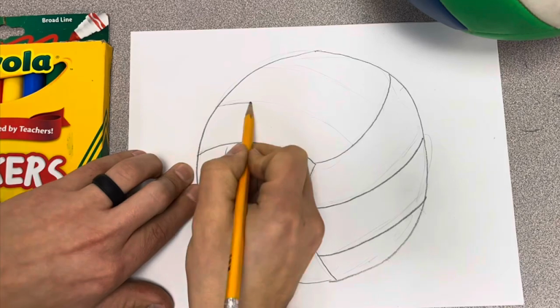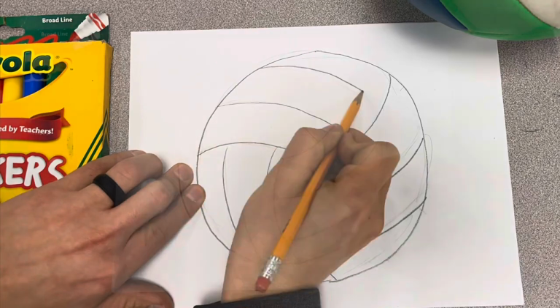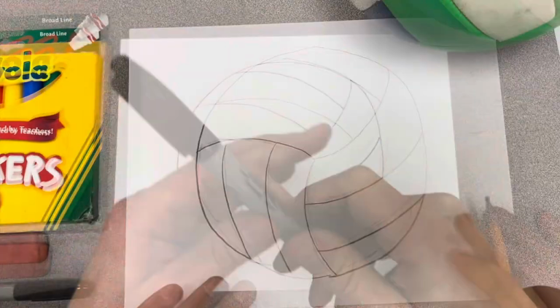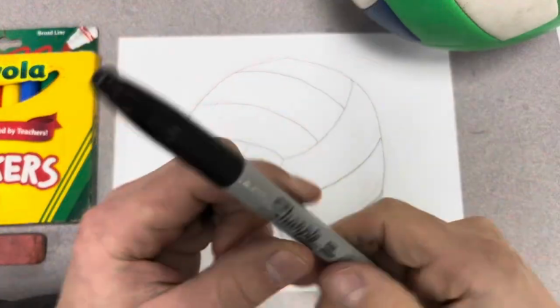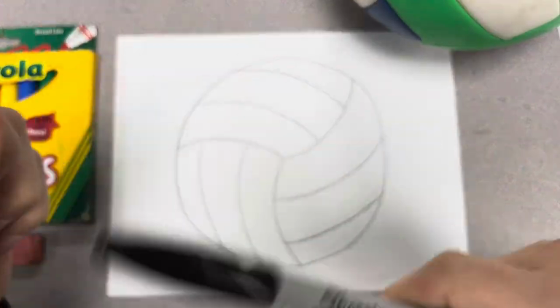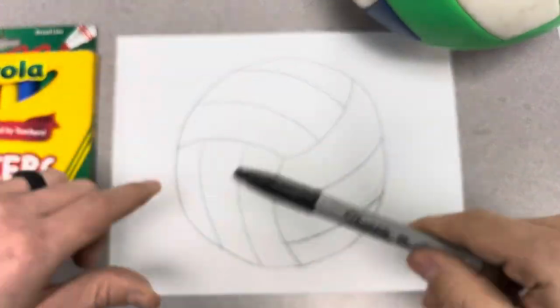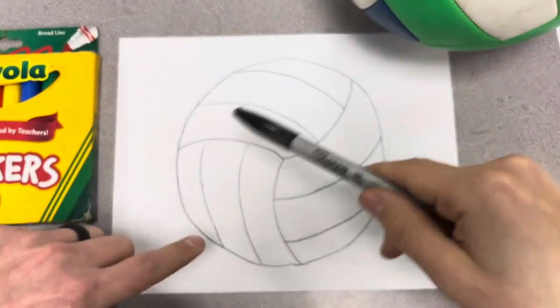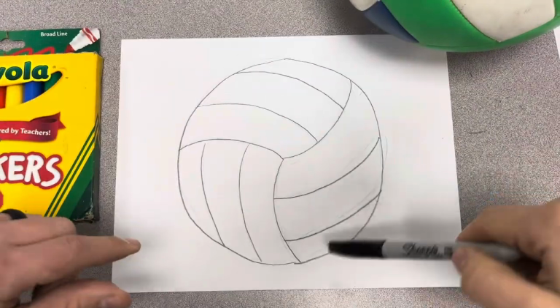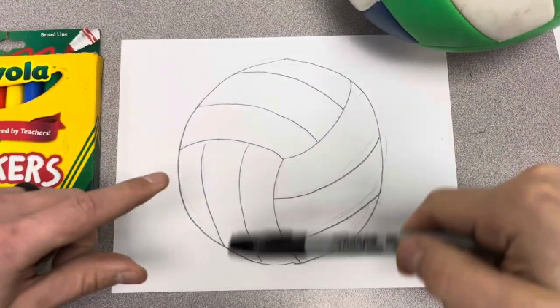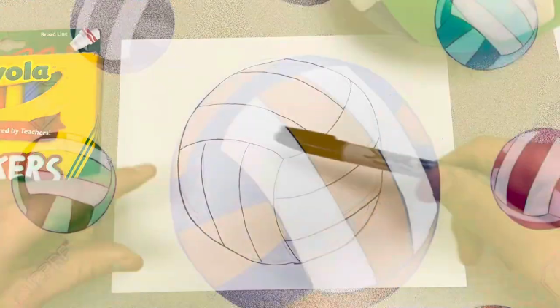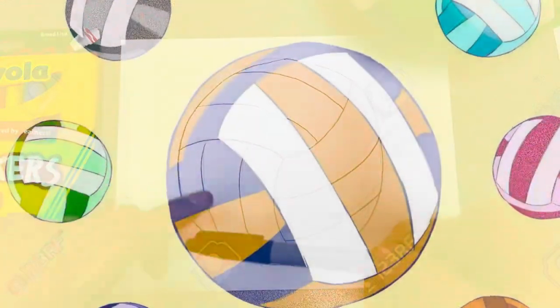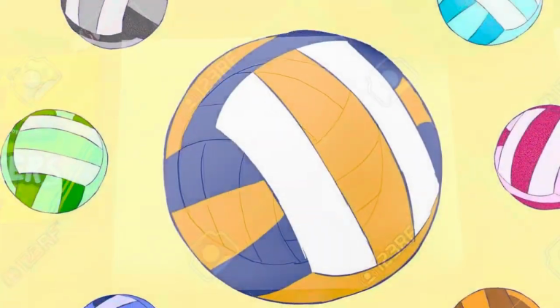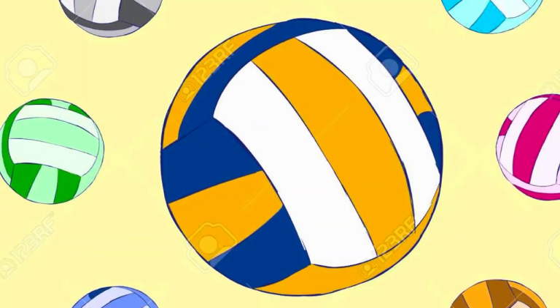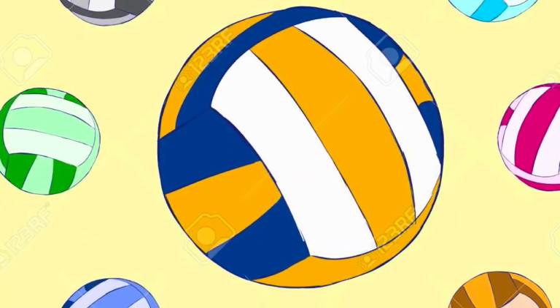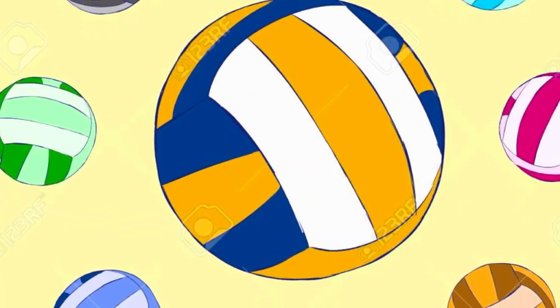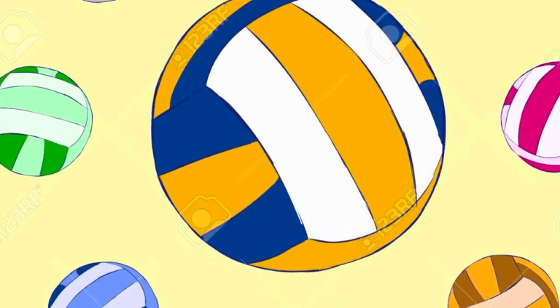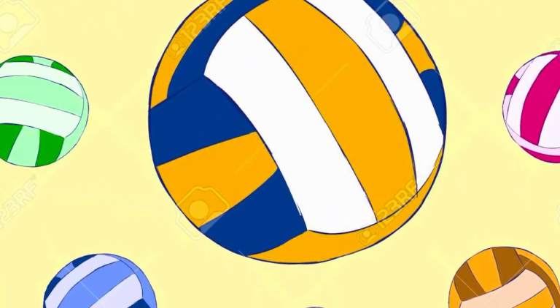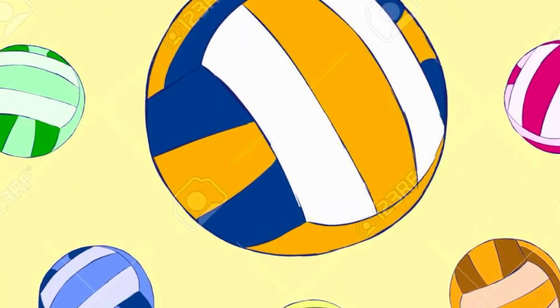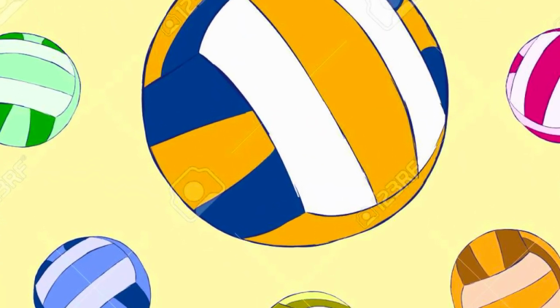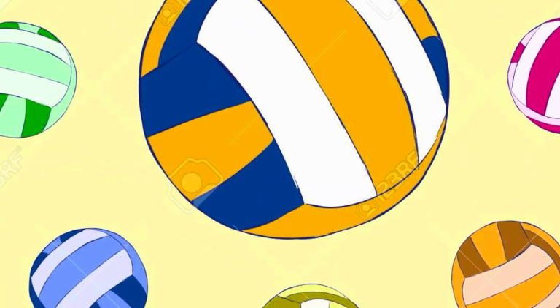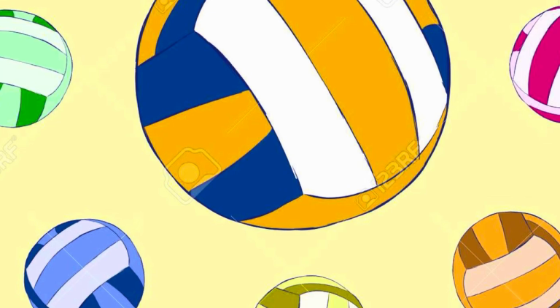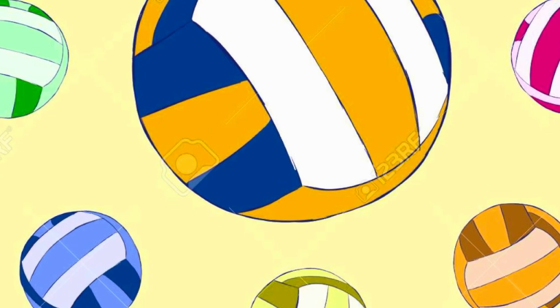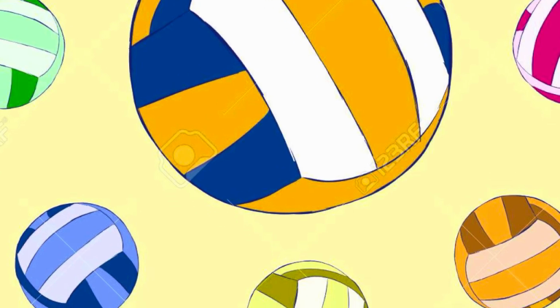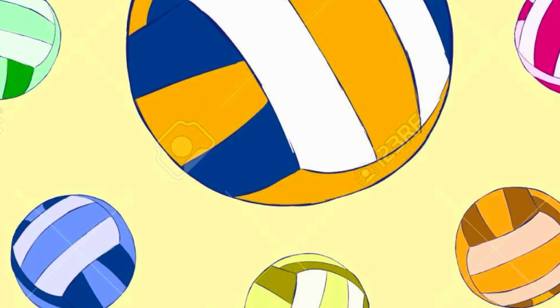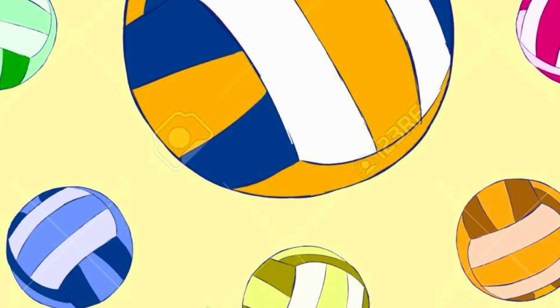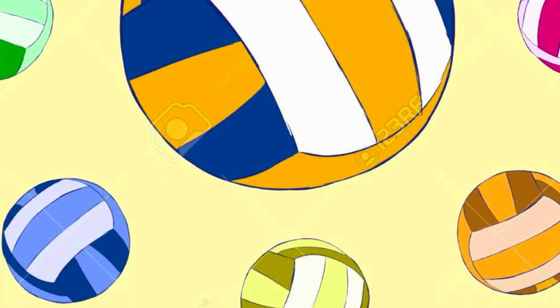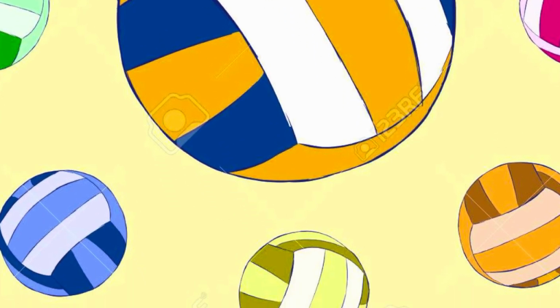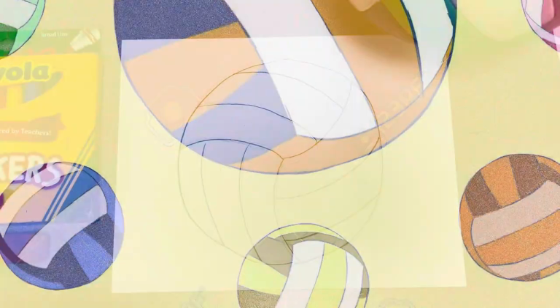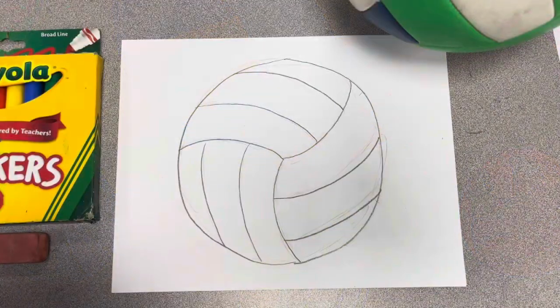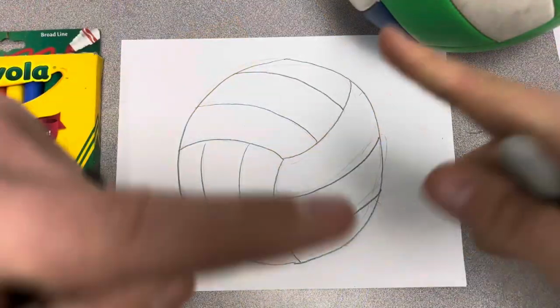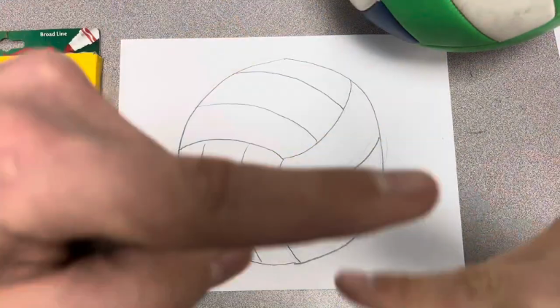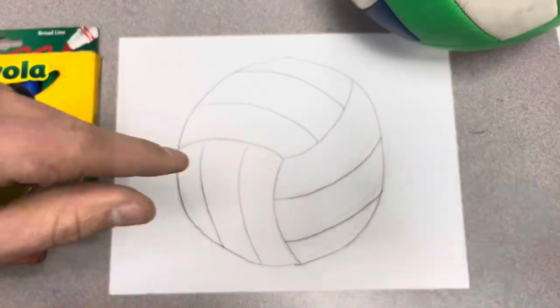Now it is Sharpie time! I can go over that with black marker, and then be thinking about what kind of style or design I want to do. Let's go through that real quick.